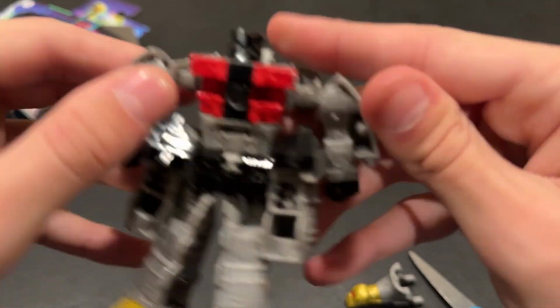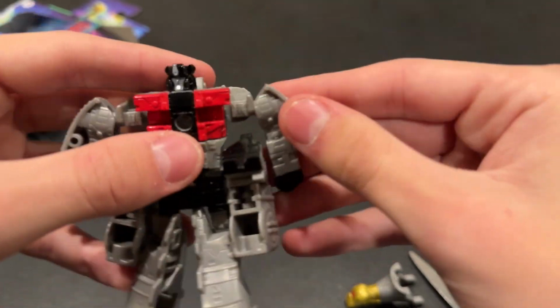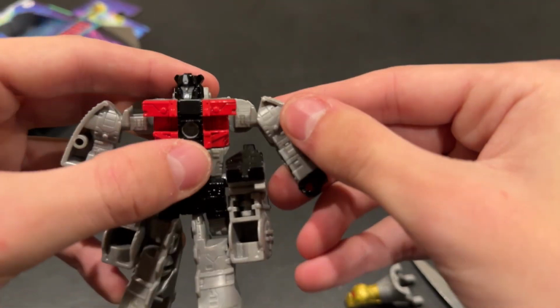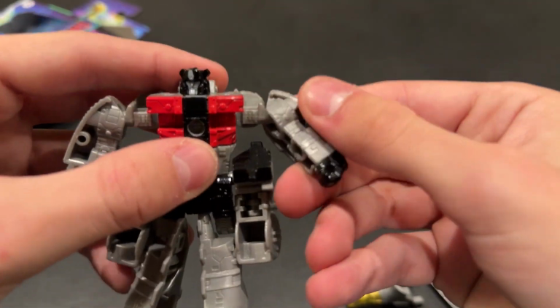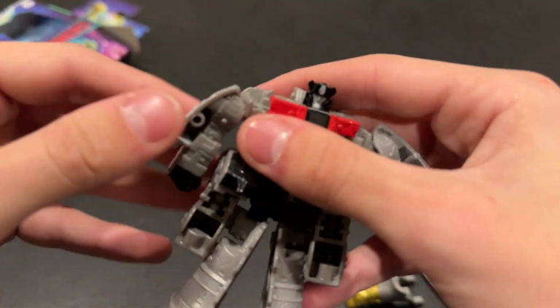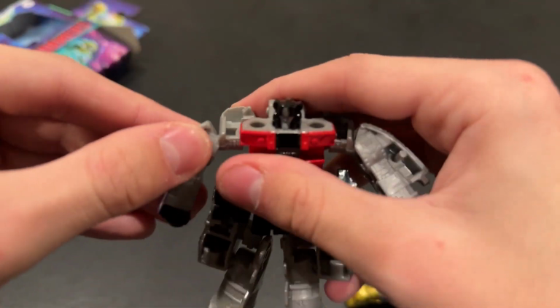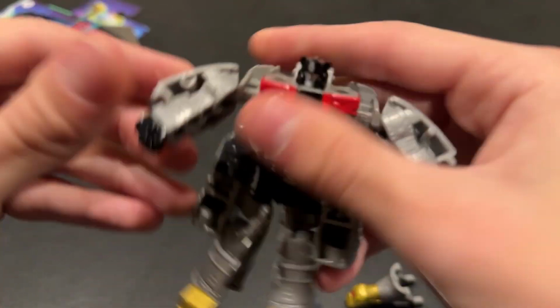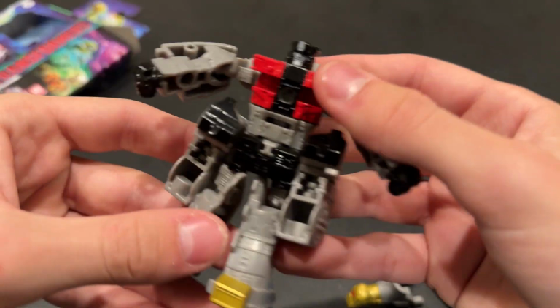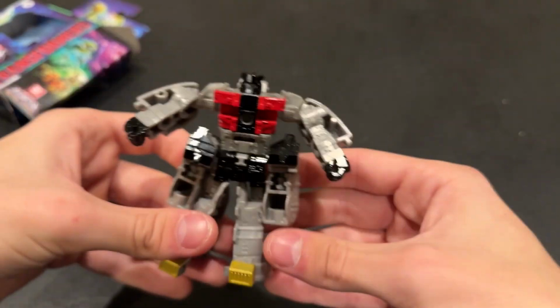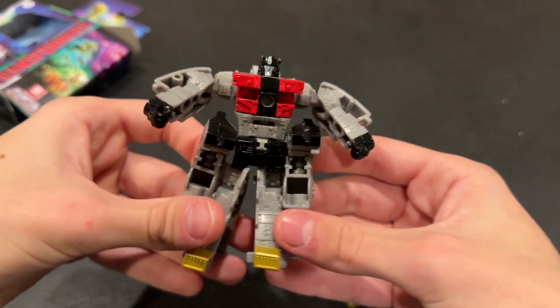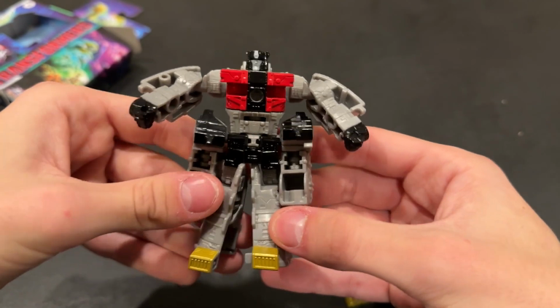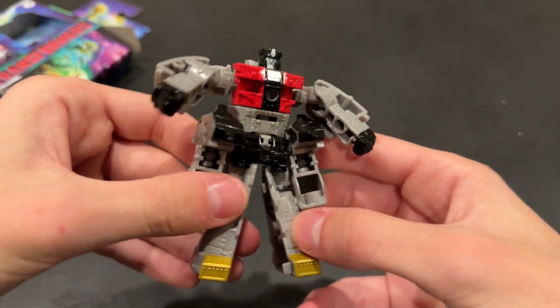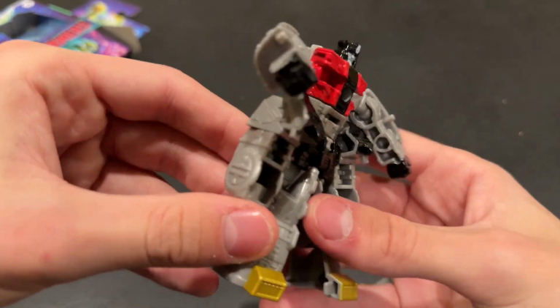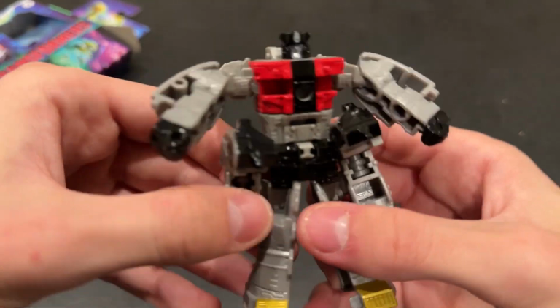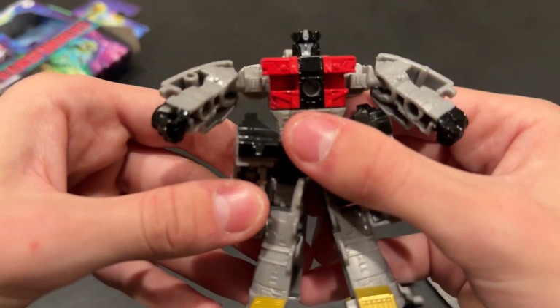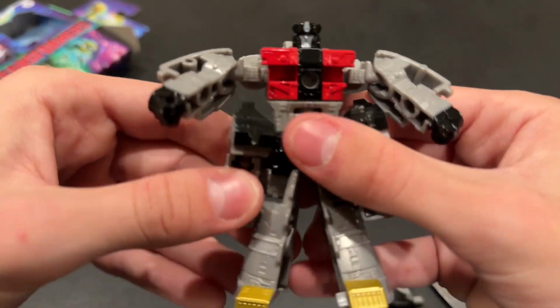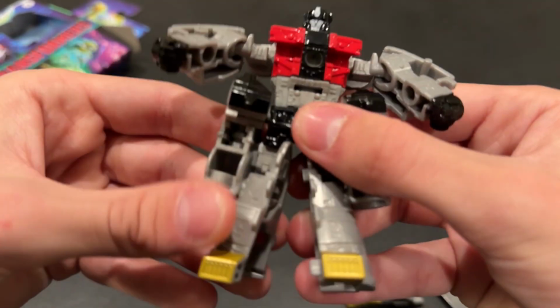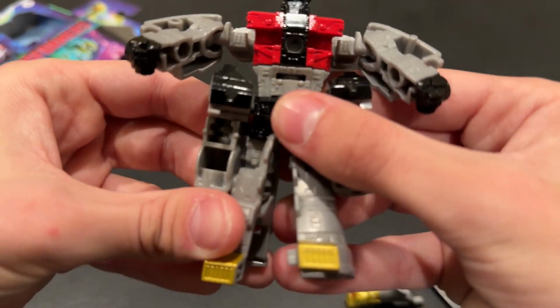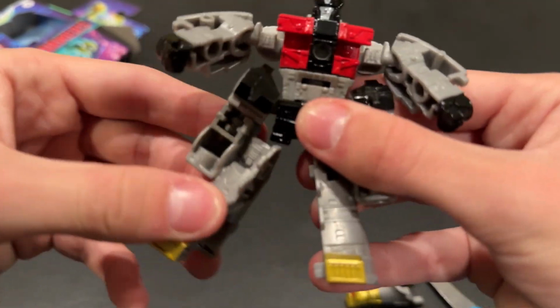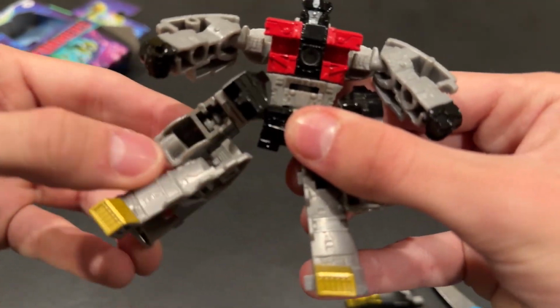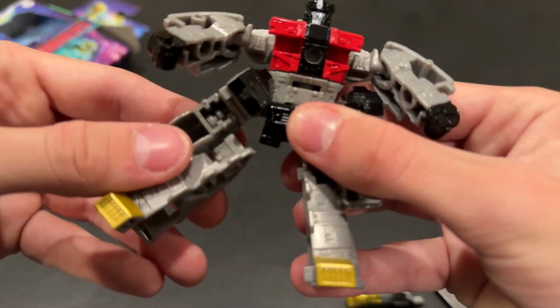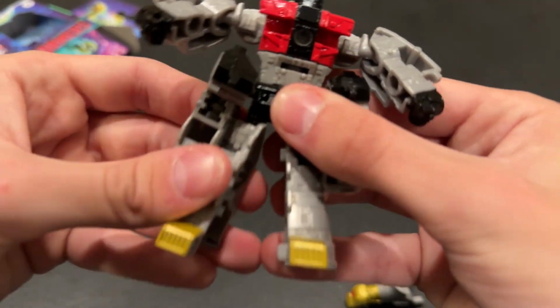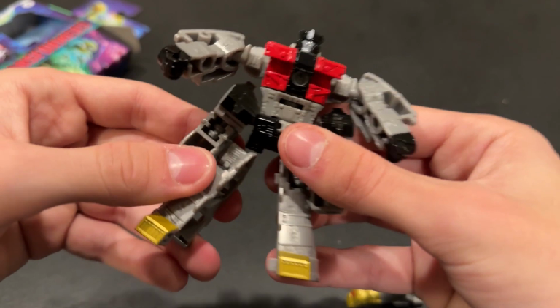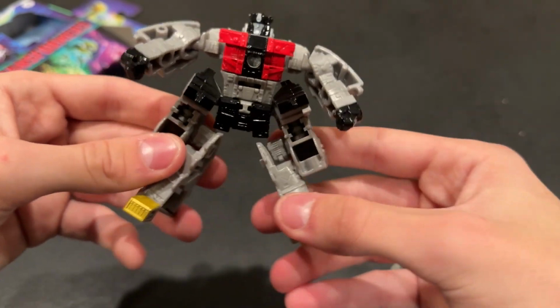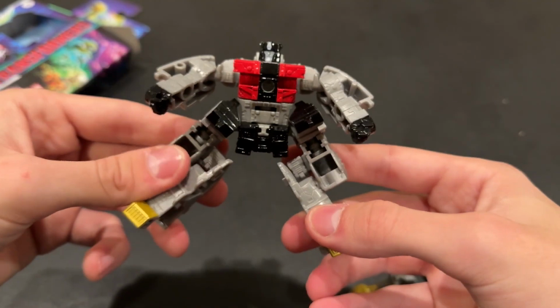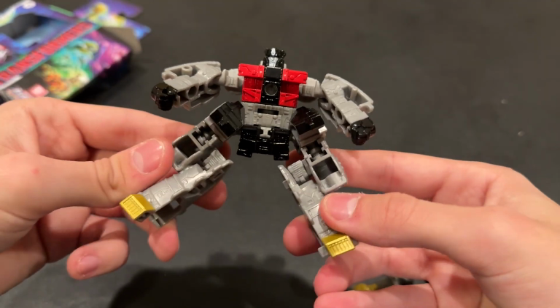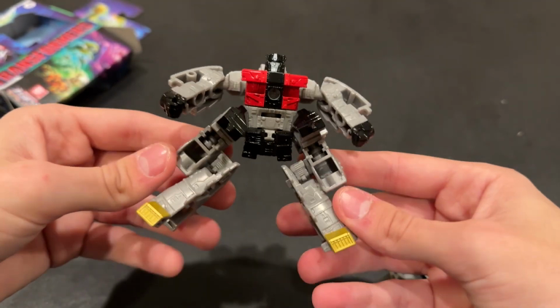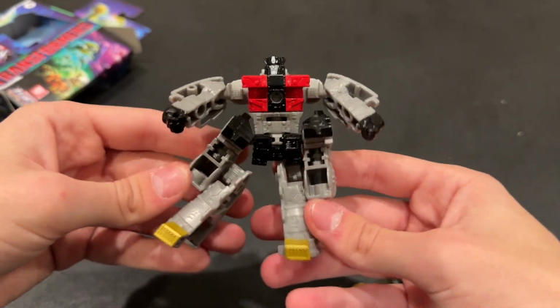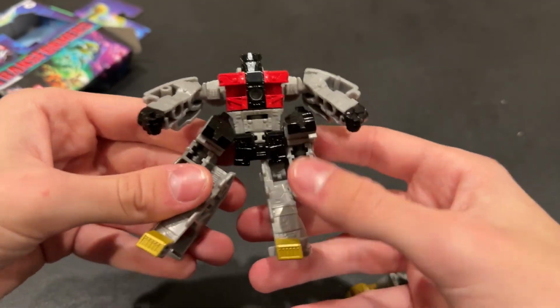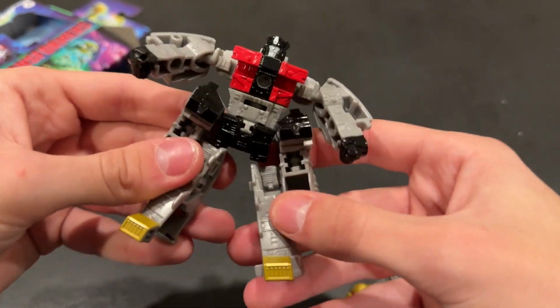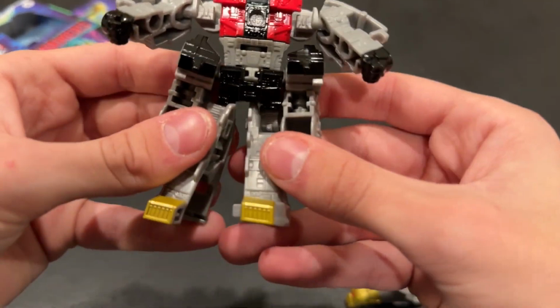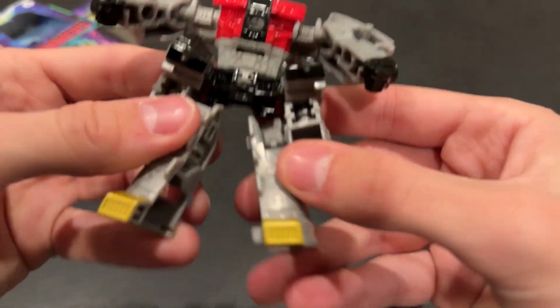And here we have... Sludge. Okay, first impressions: he looks super clunky and he feels super clunky. Oh, that's how his legs work — this is super weird.